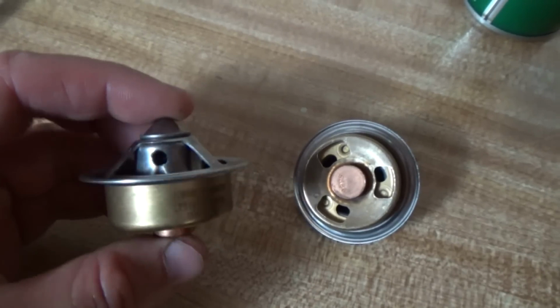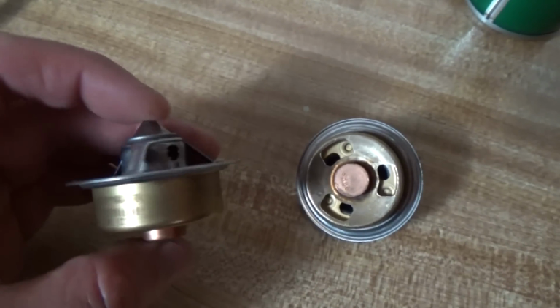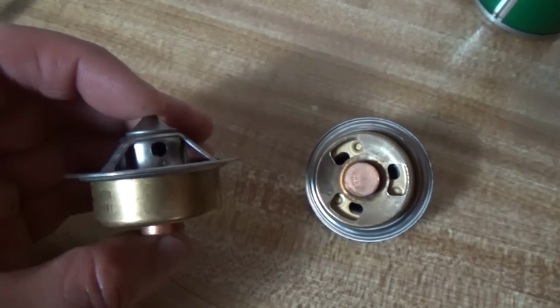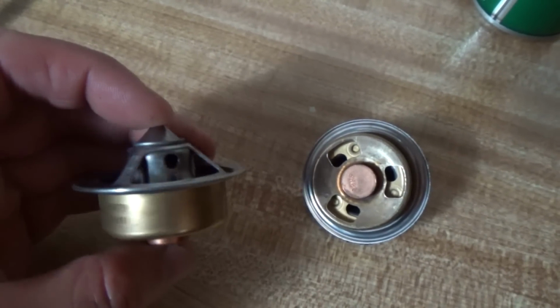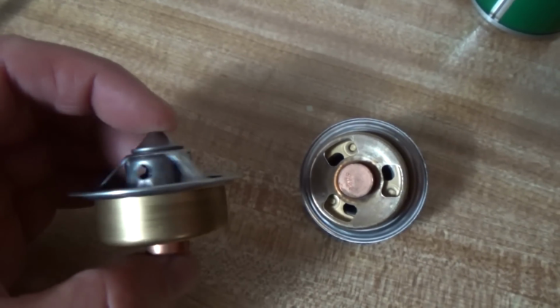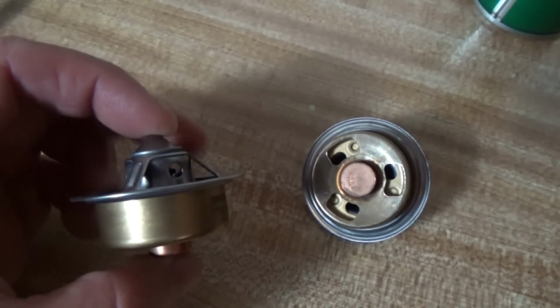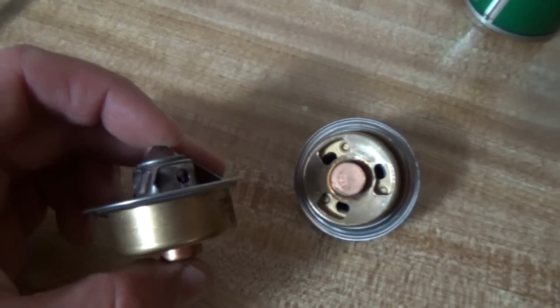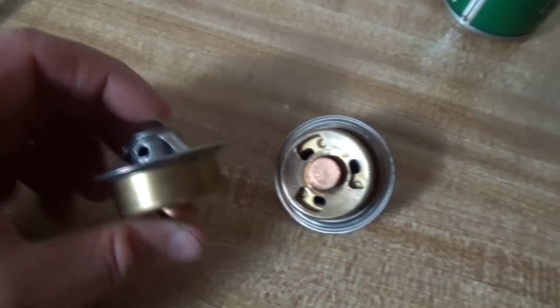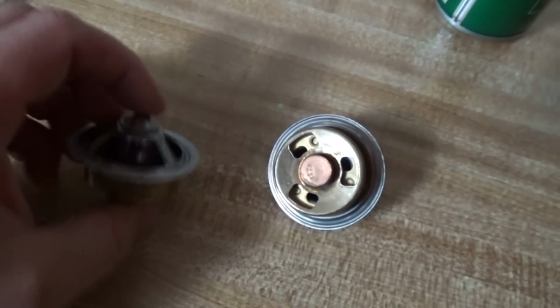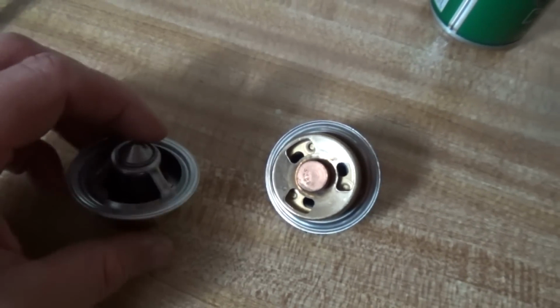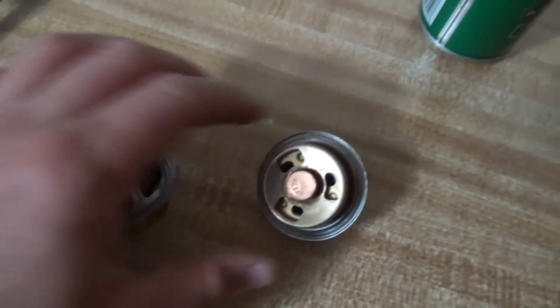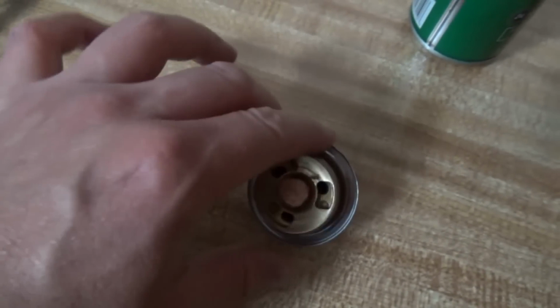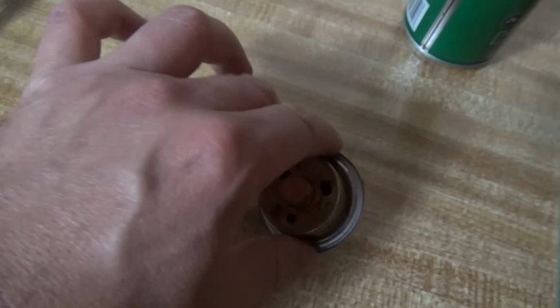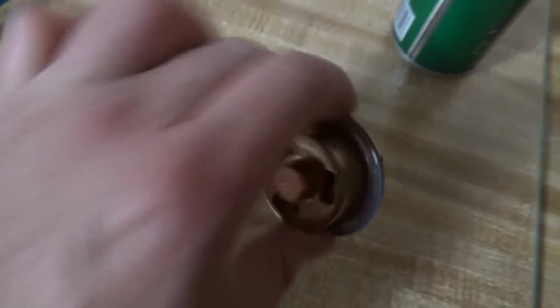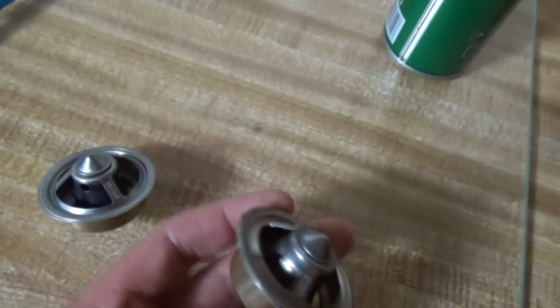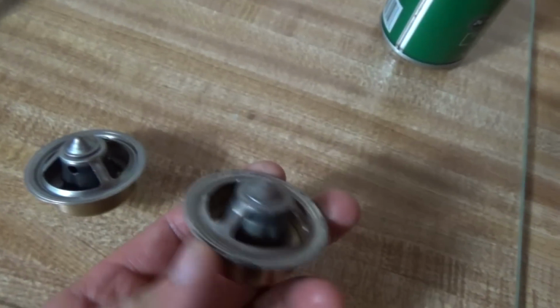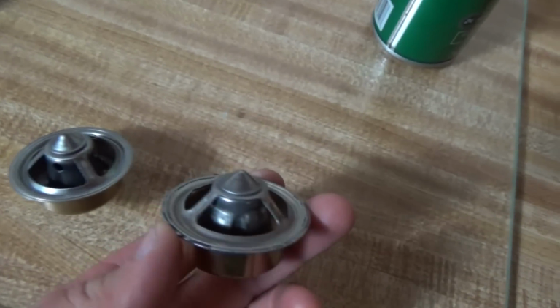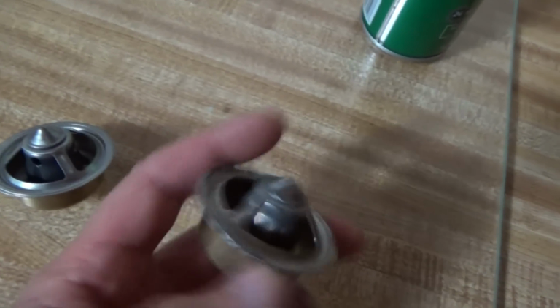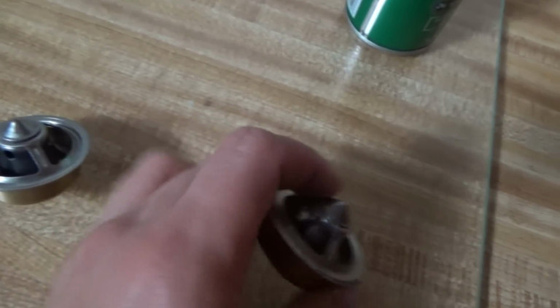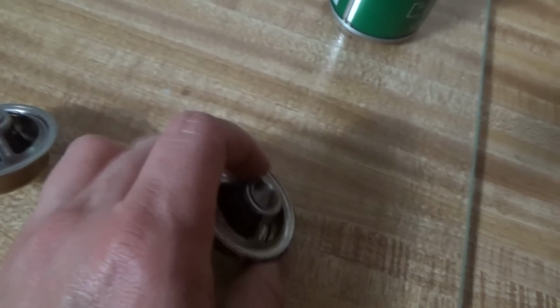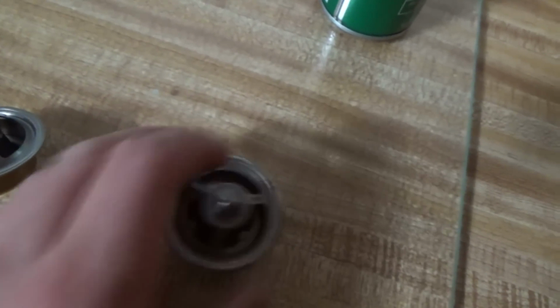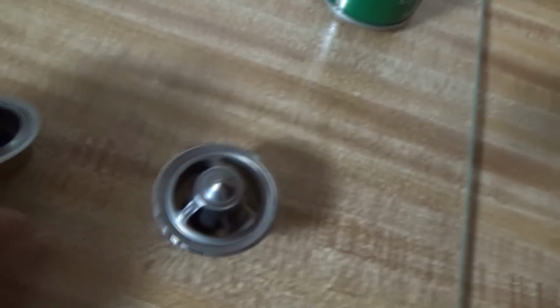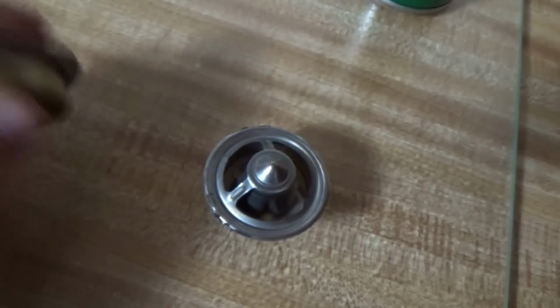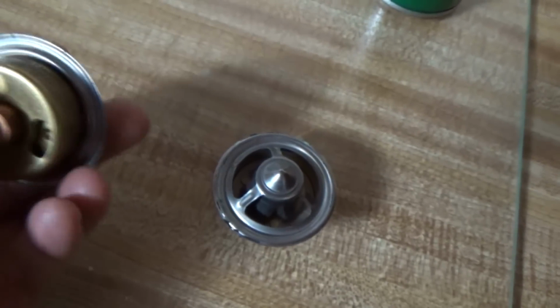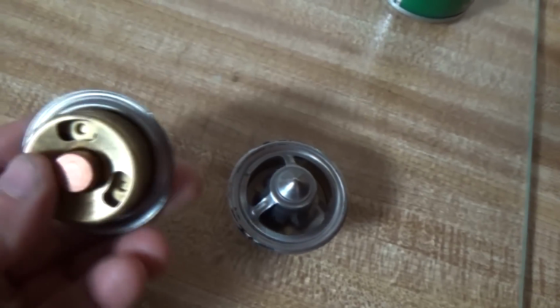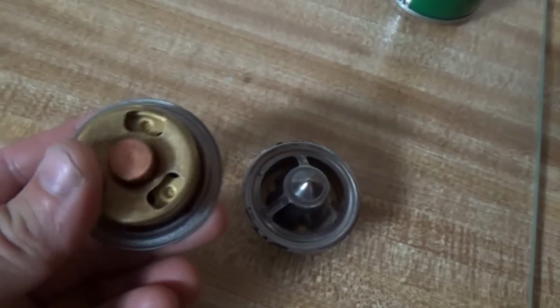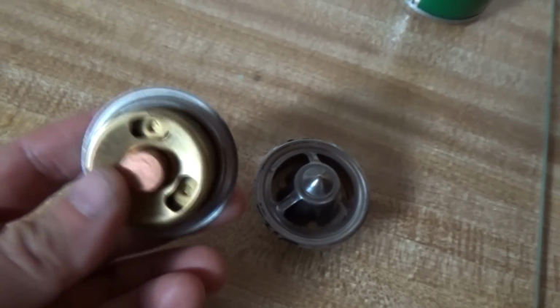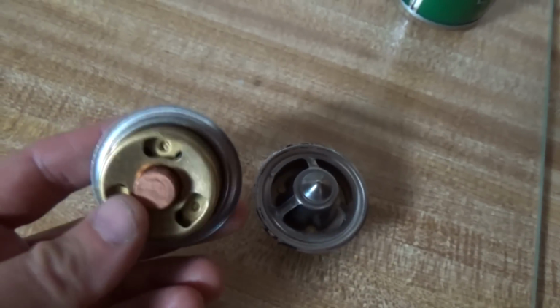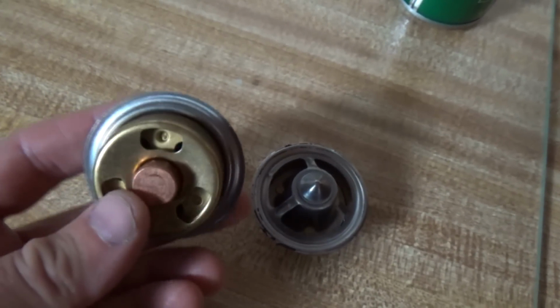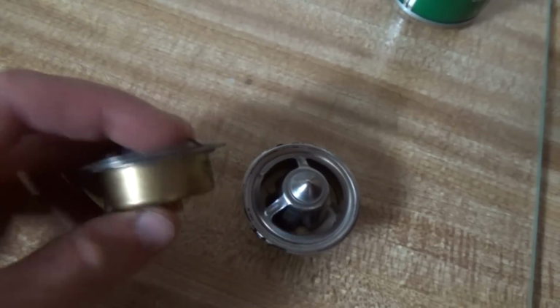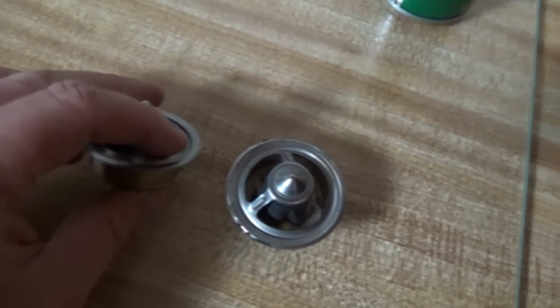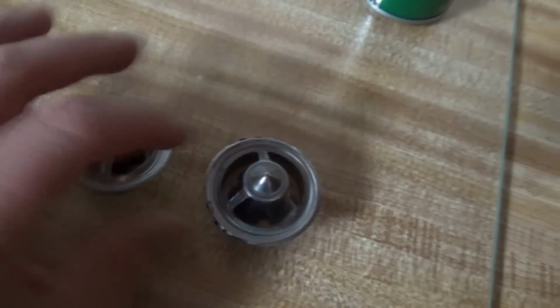The Stewart one does have some holes, so it bleeds out when I fill the coolant back up on the block, and it feels a tad bit heavier too.